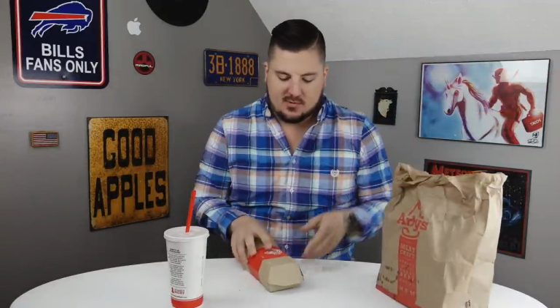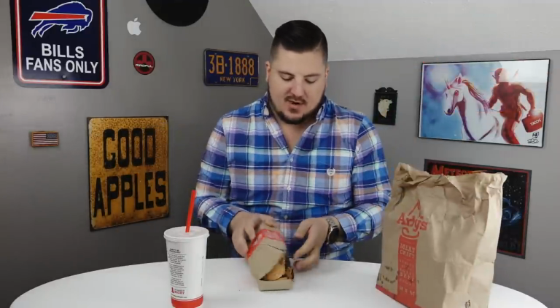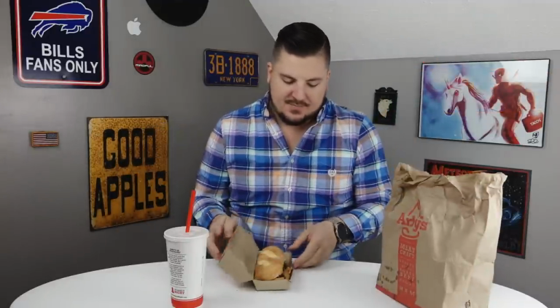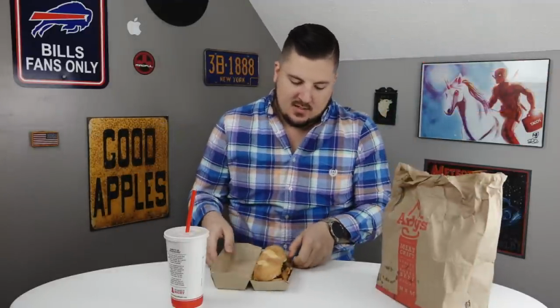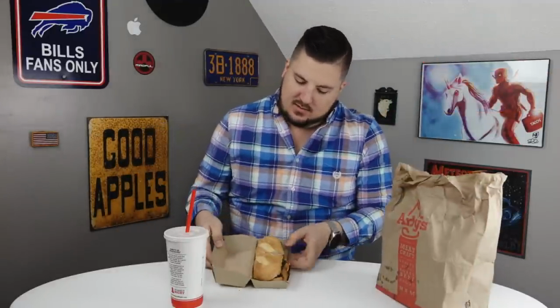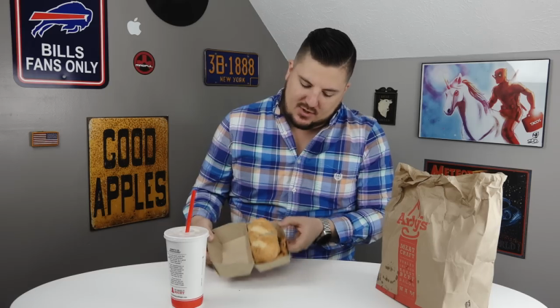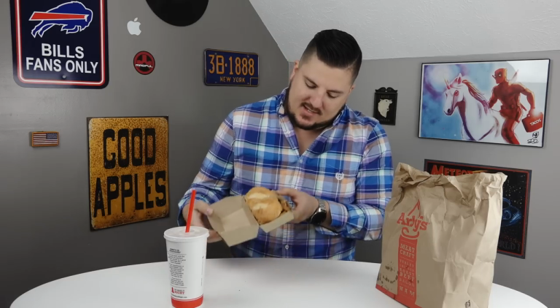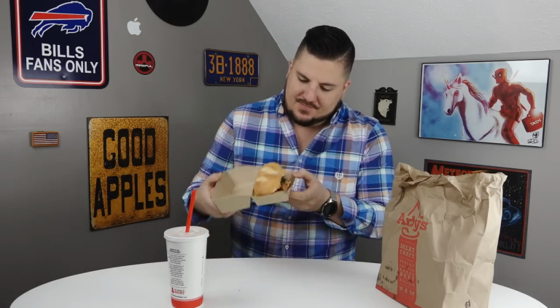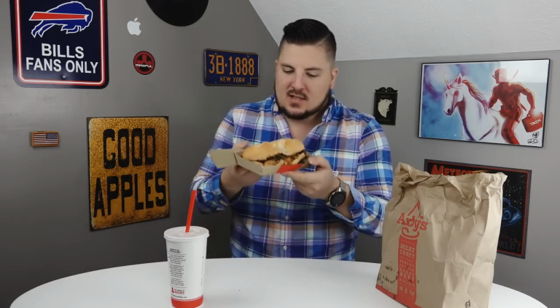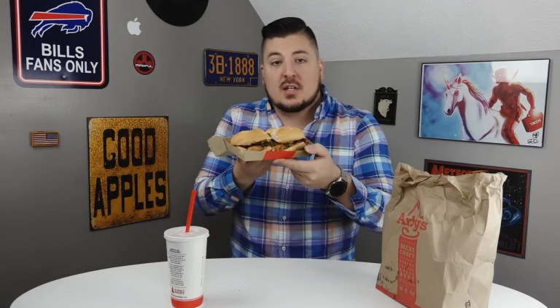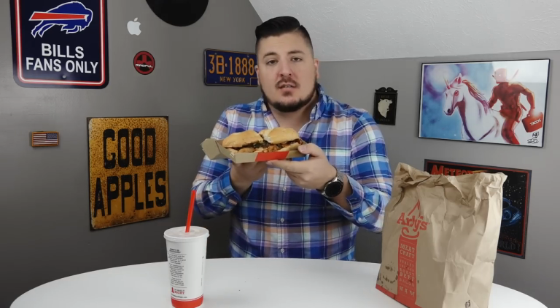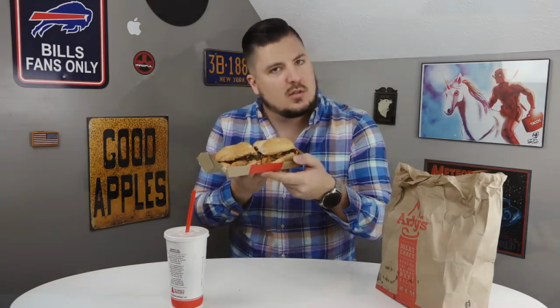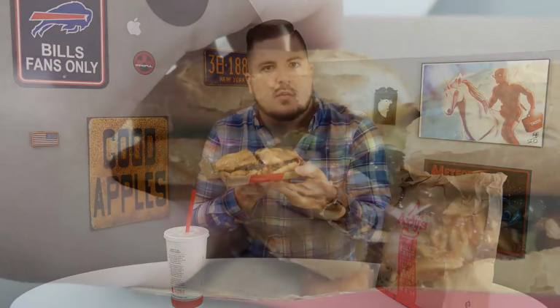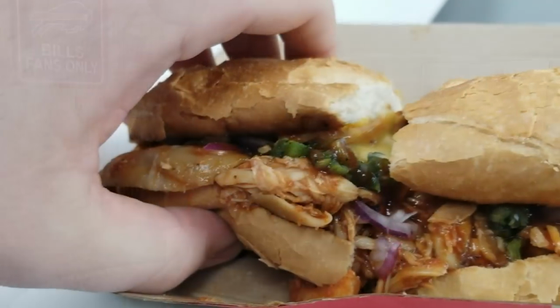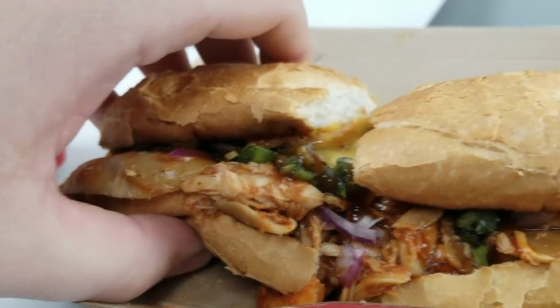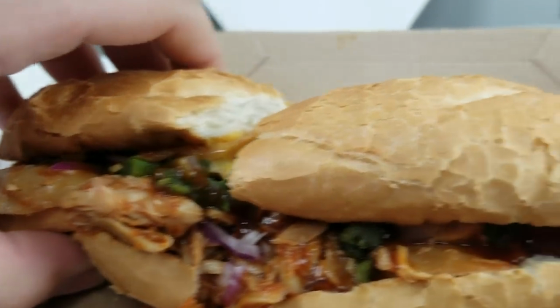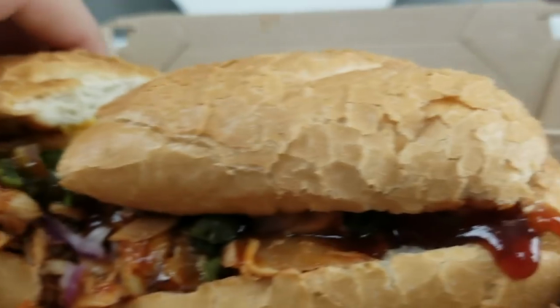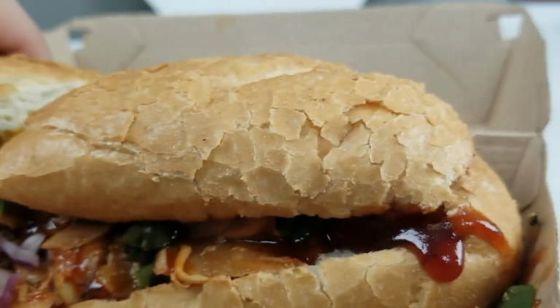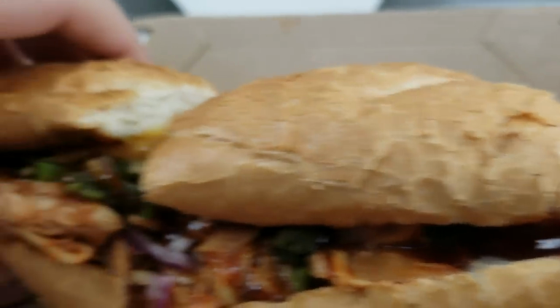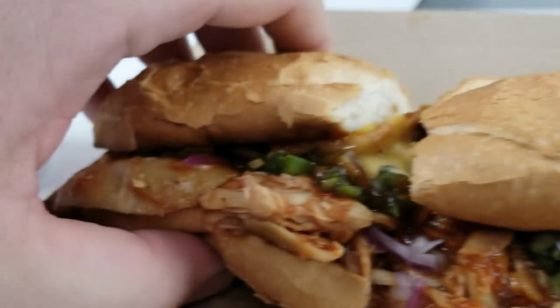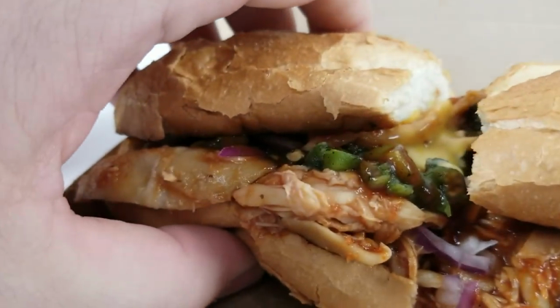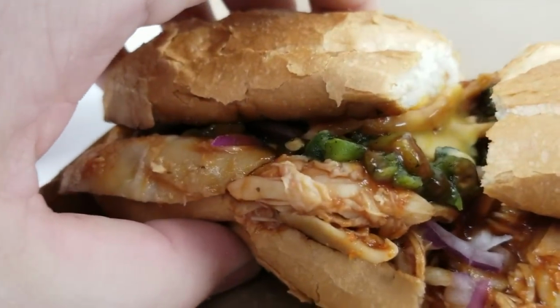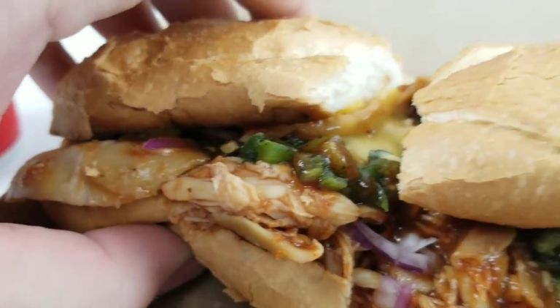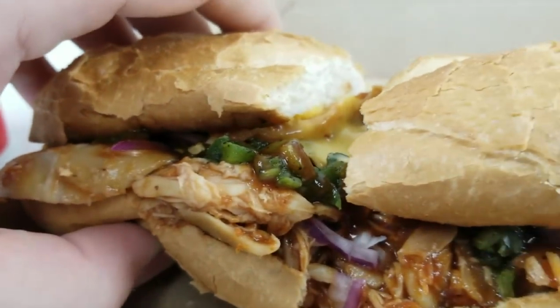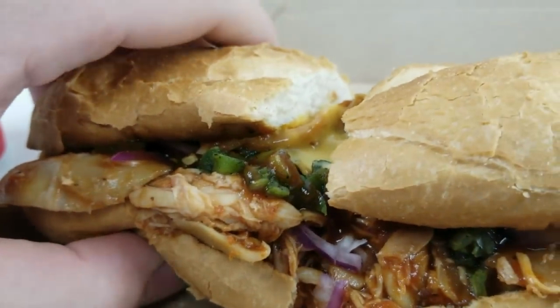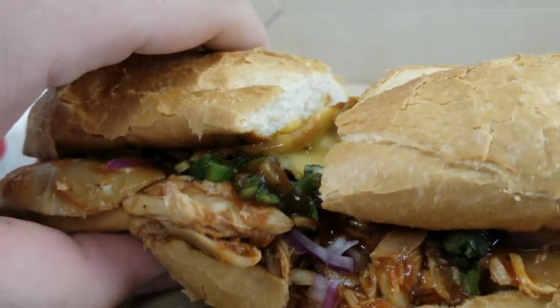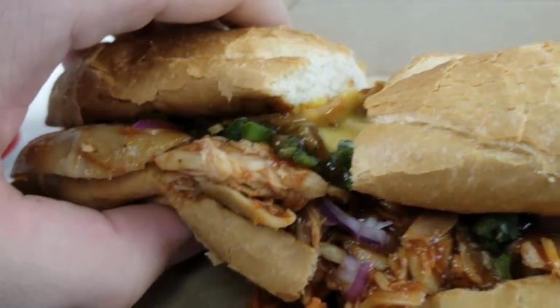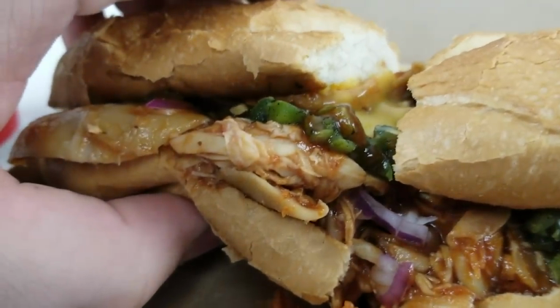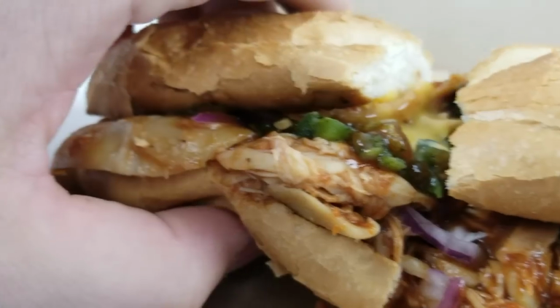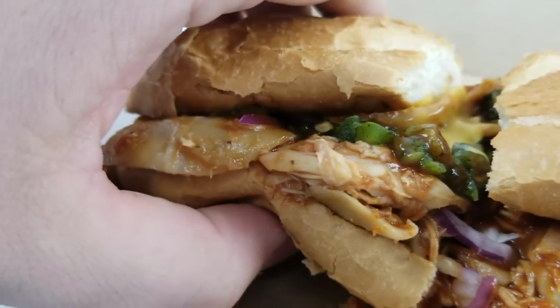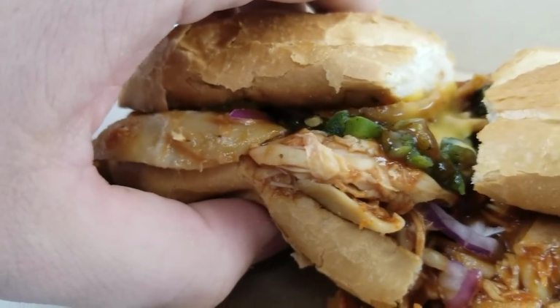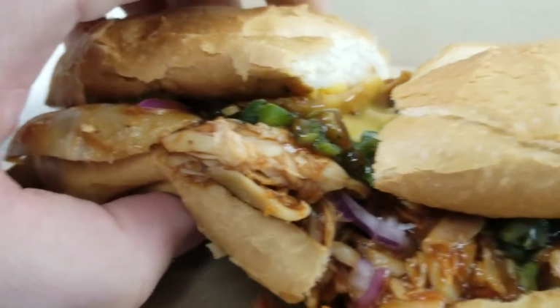Here we have it right here, looking pretty tasty. Let me get you in here for a close-up. We can see the red onion, the jalapeños, the chicken, more onion.